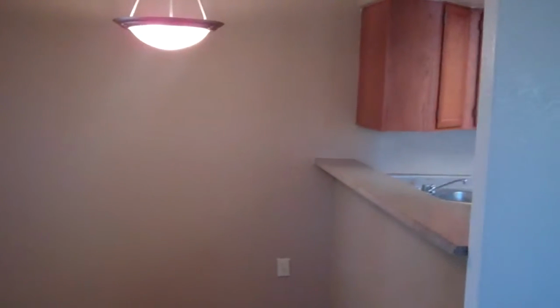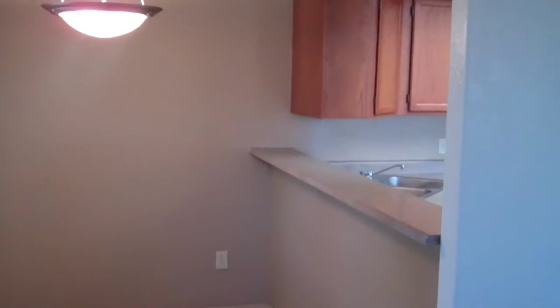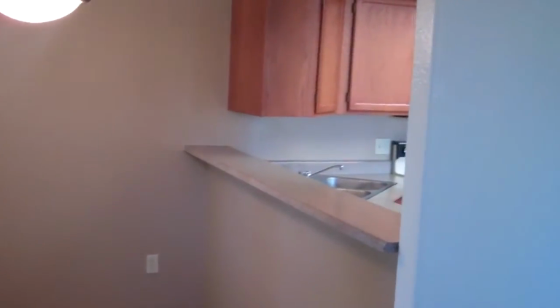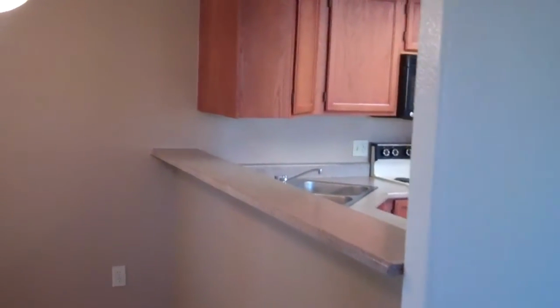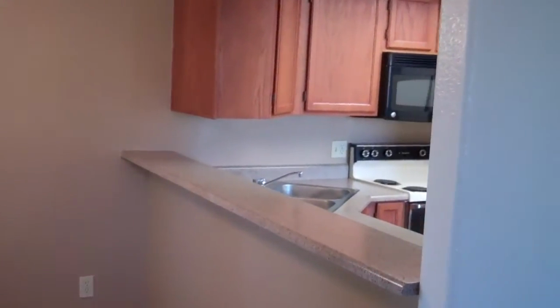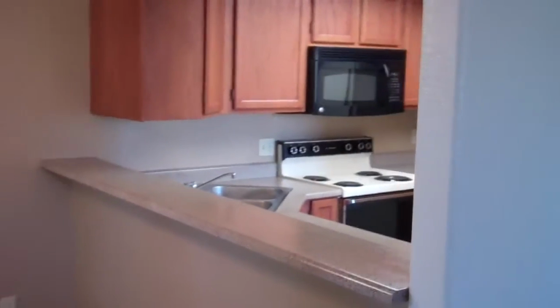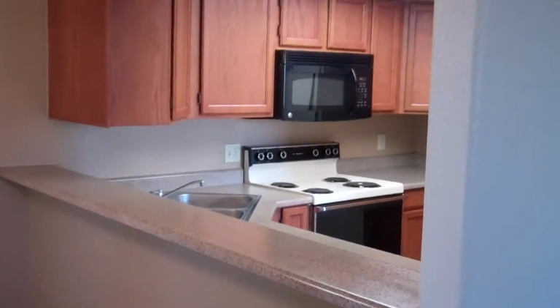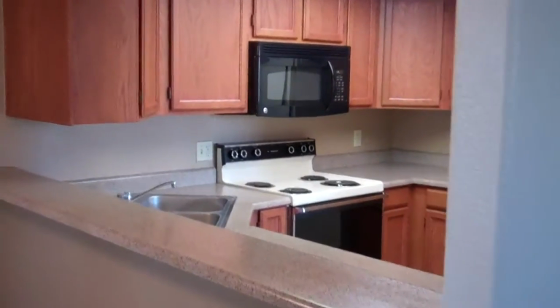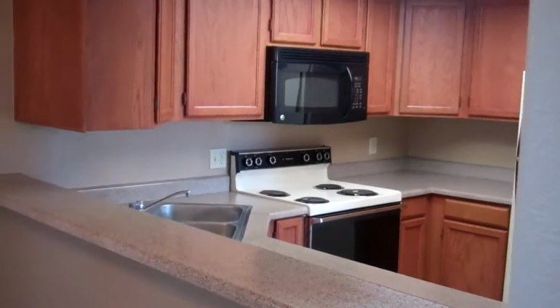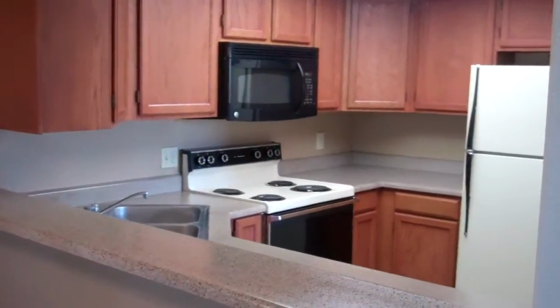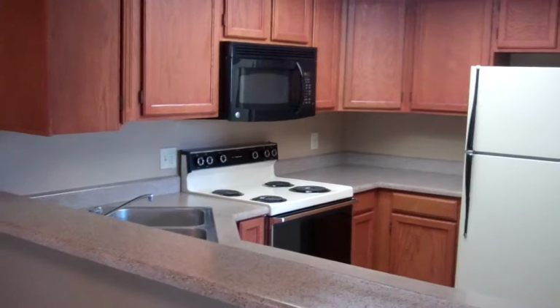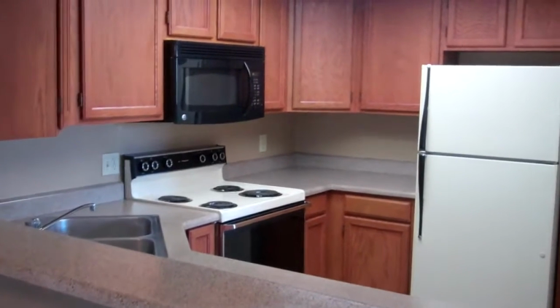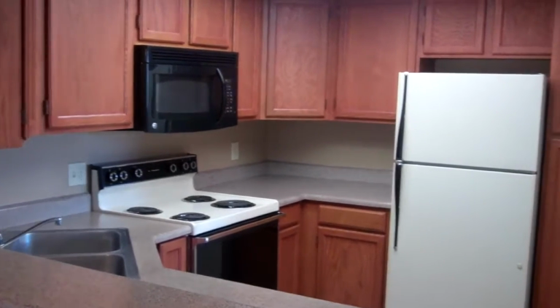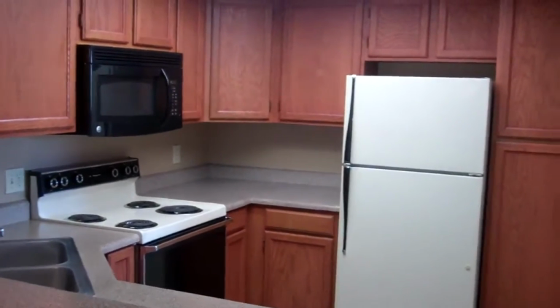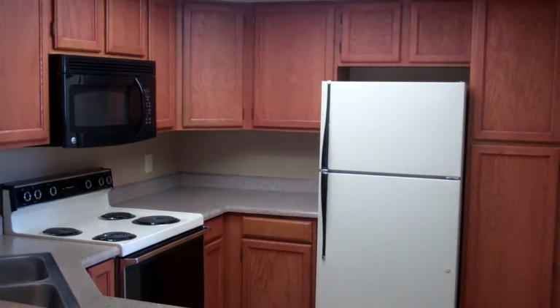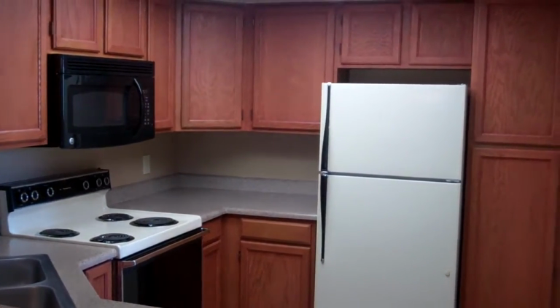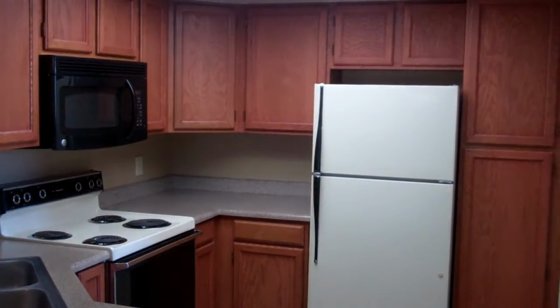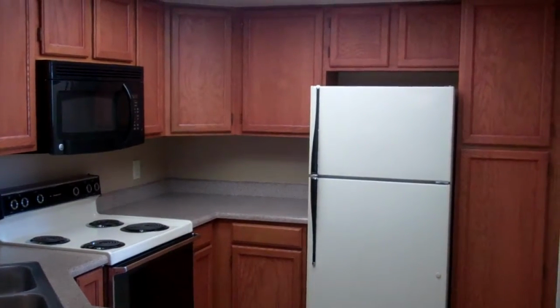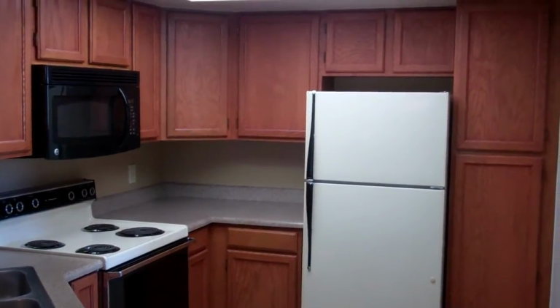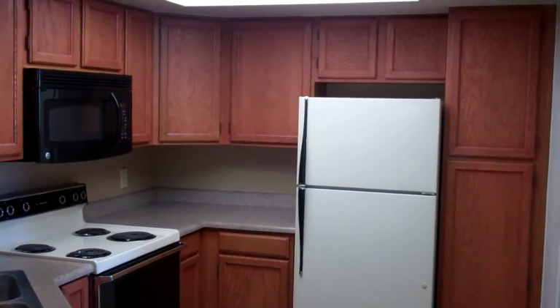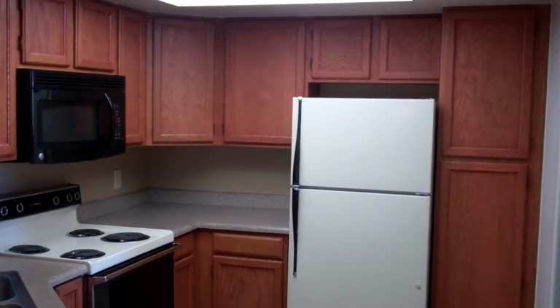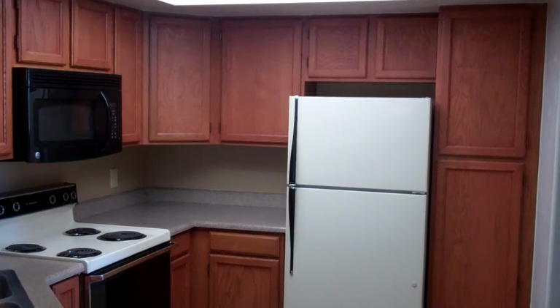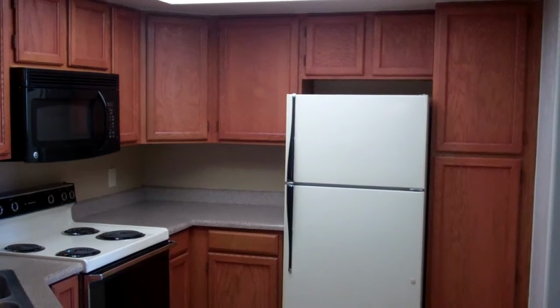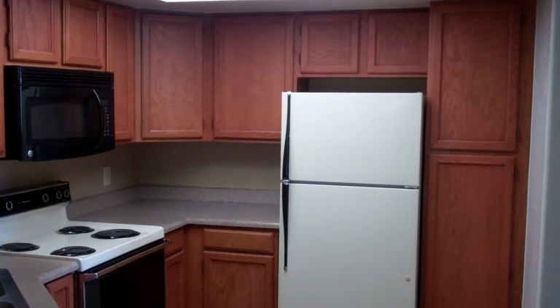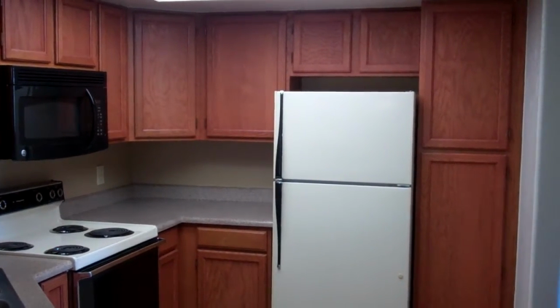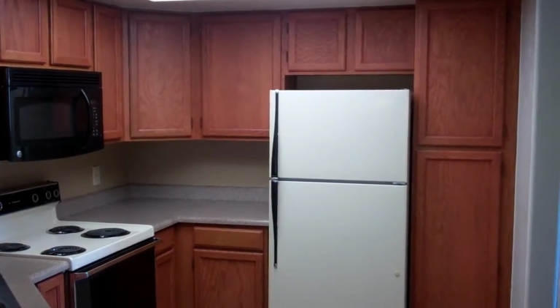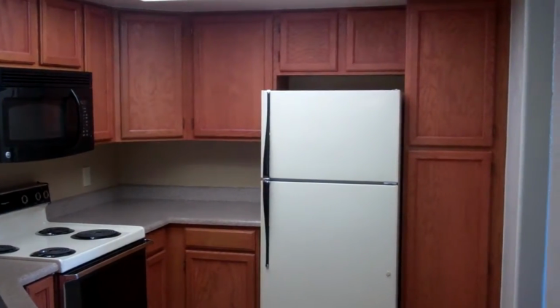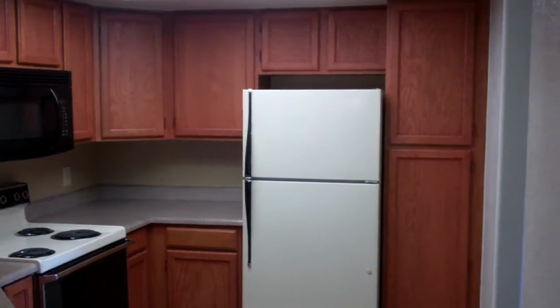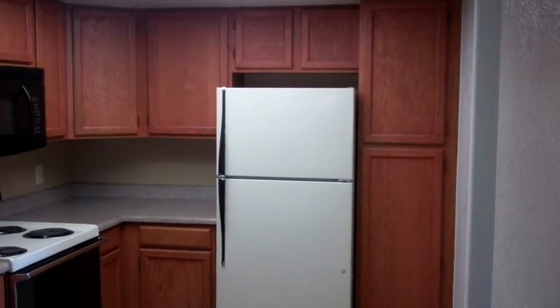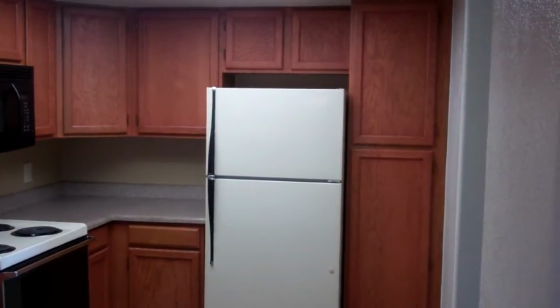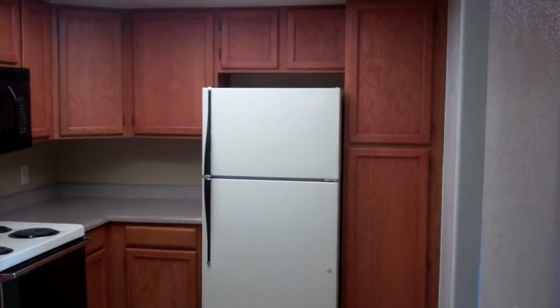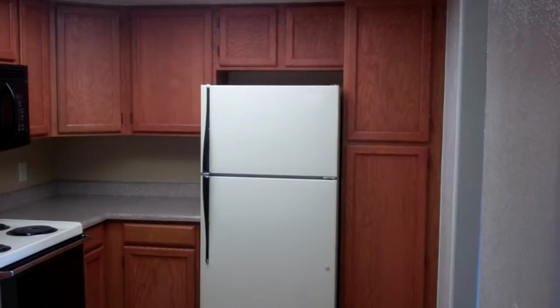The kitchen, which is central to the living spaces, has an open bar concept and is fully appointed with all major appliances, including a built-in microwave and dishwasher. It also has a full pantry for extra food storage.